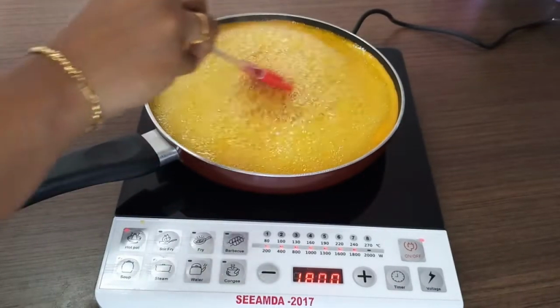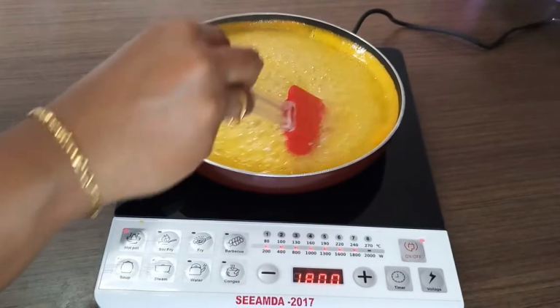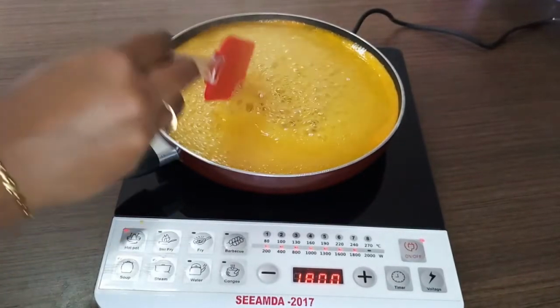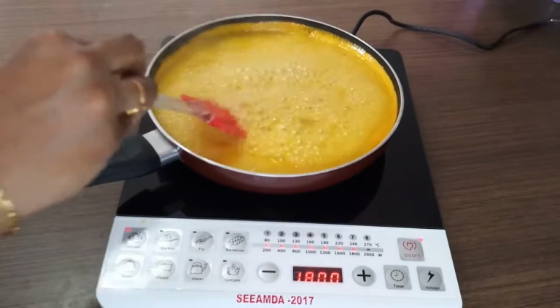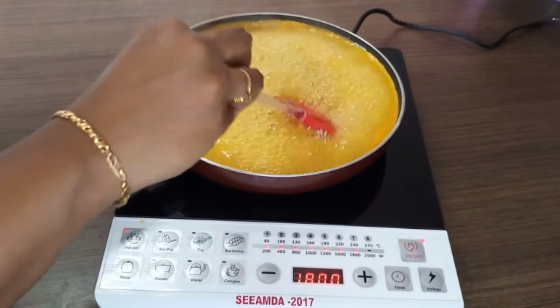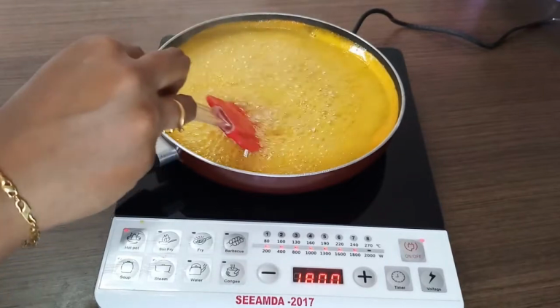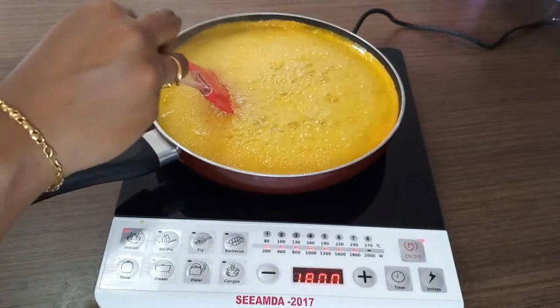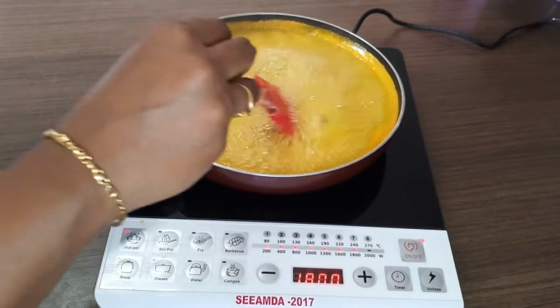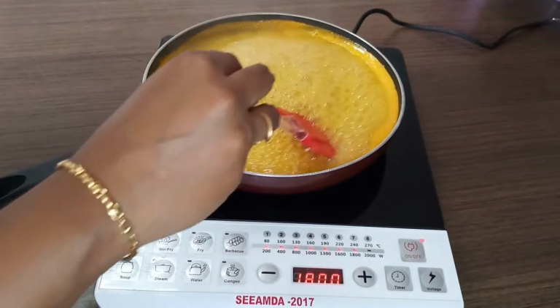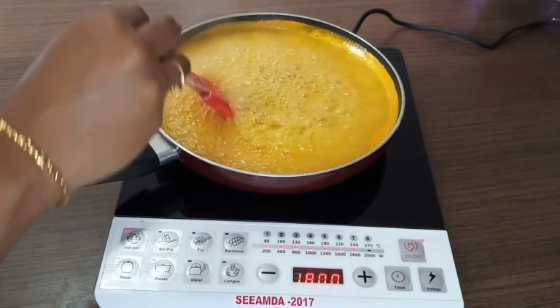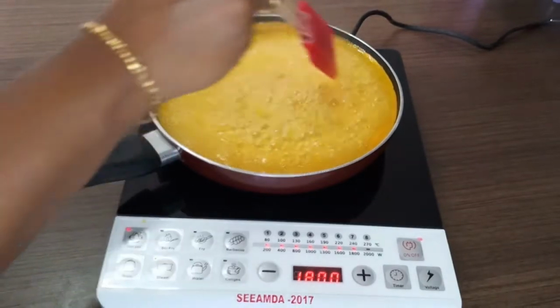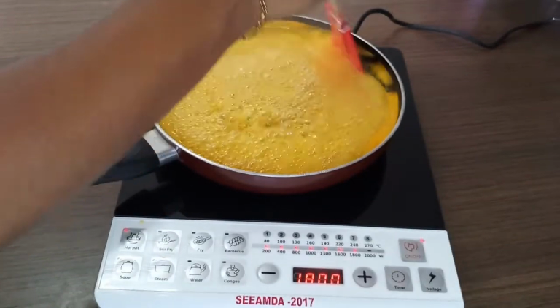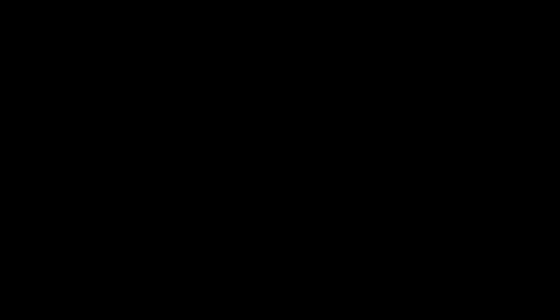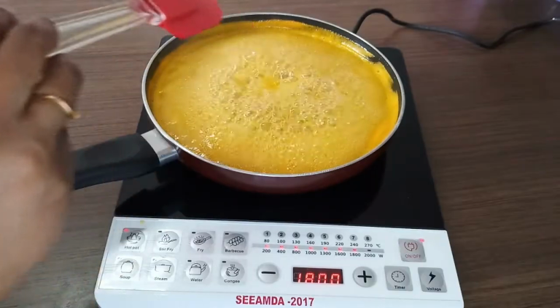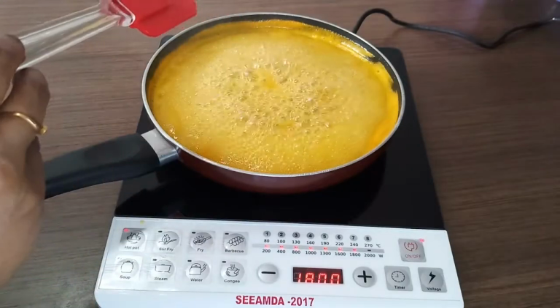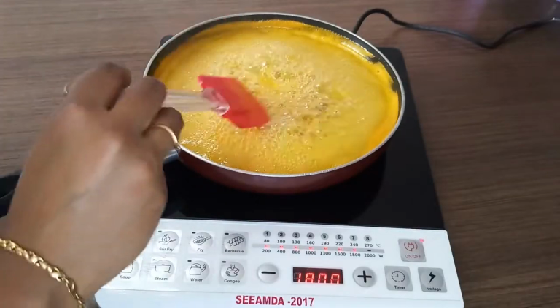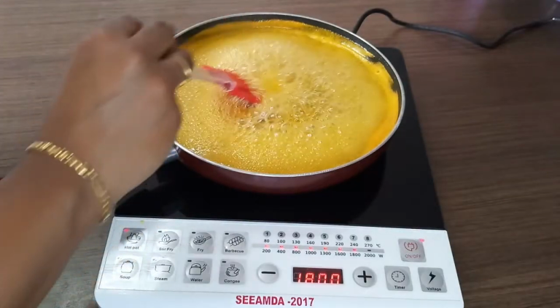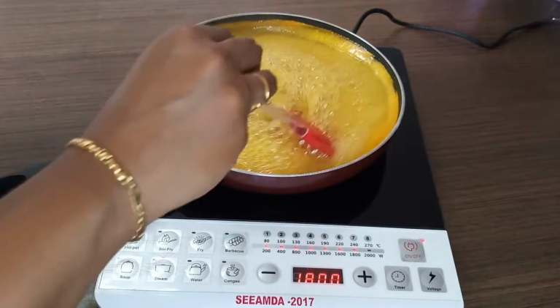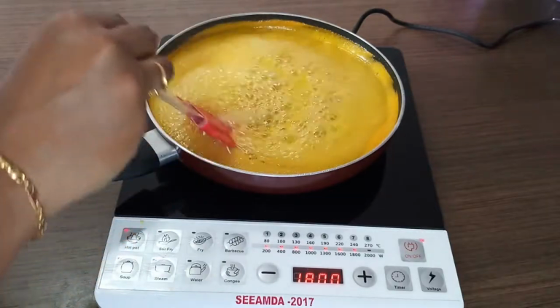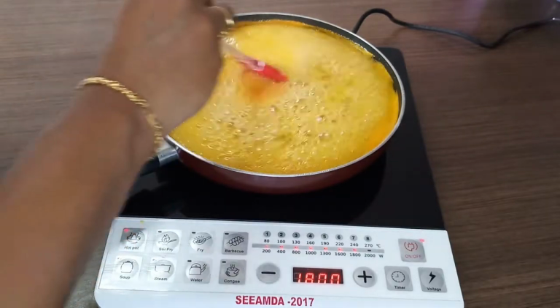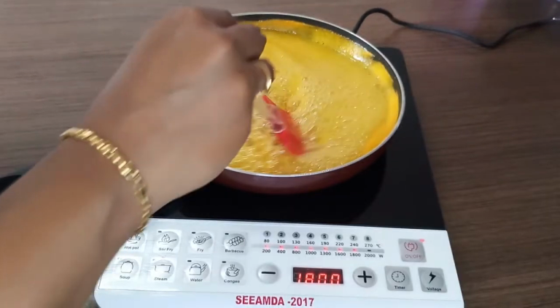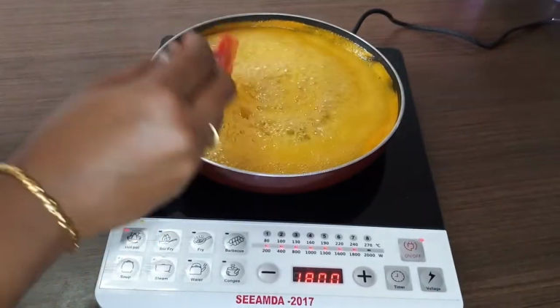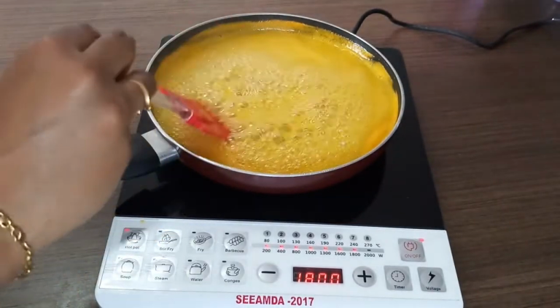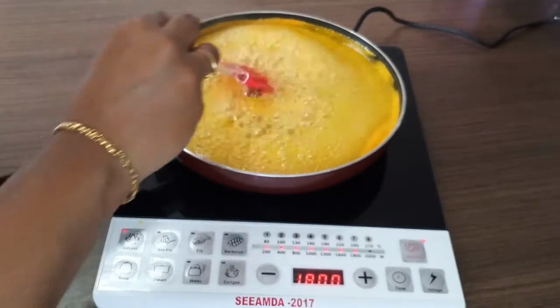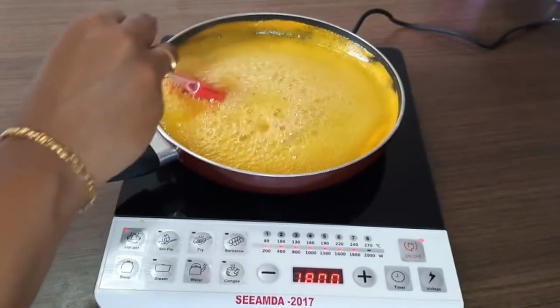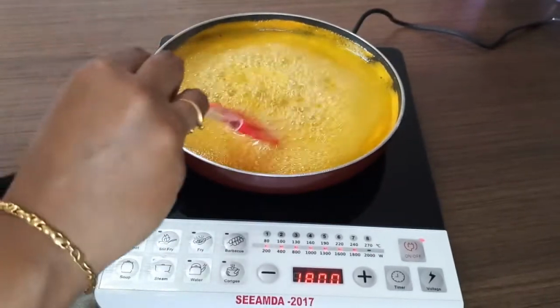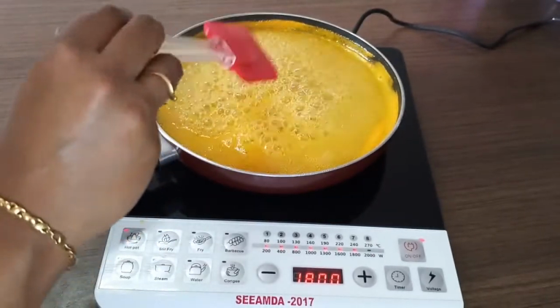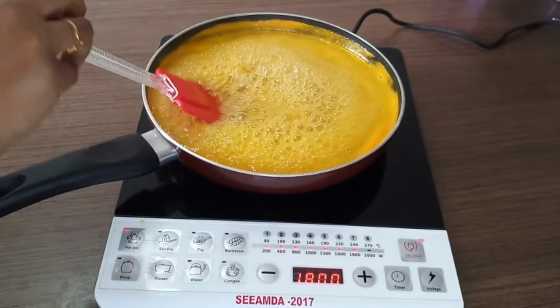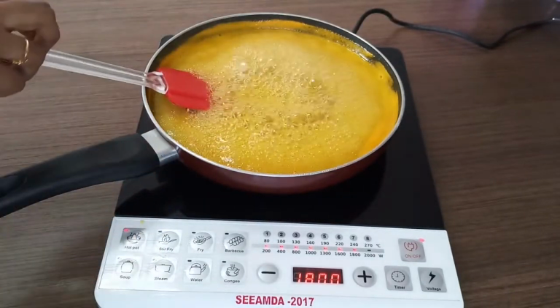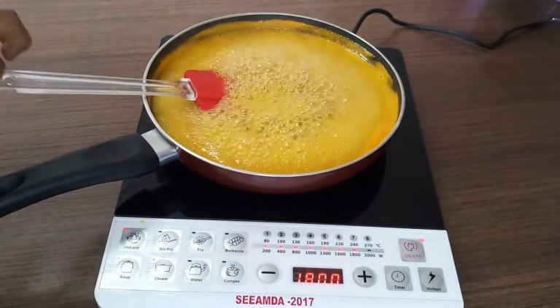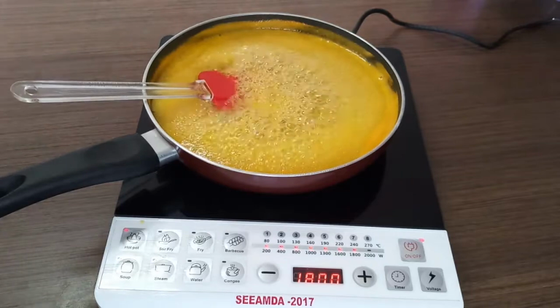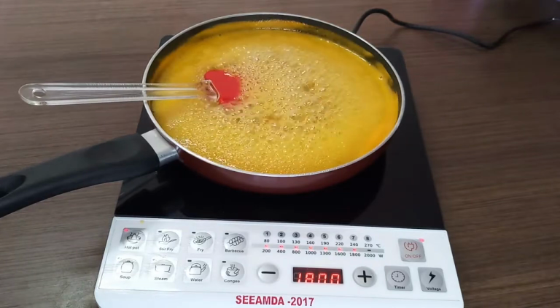Now when the mixture is completely foaming we will have to add in the 2 pinches of orange zest. Make sure not to add anything more than 2 pinches because the marmalade might turn bitter.